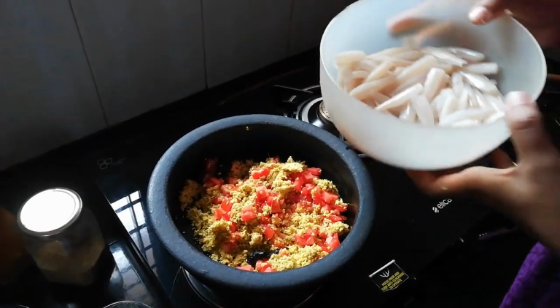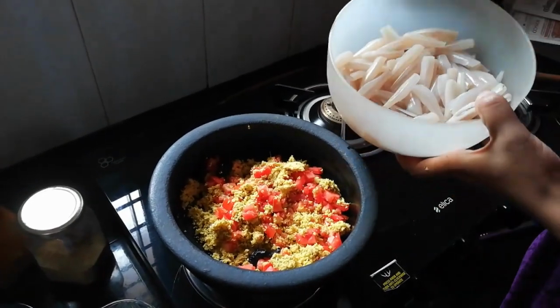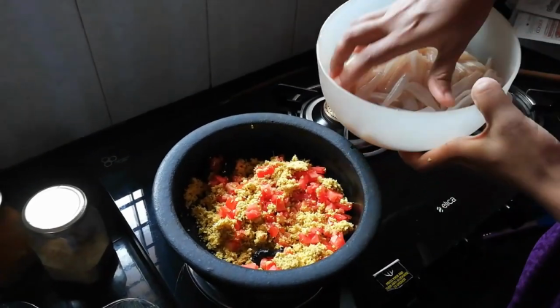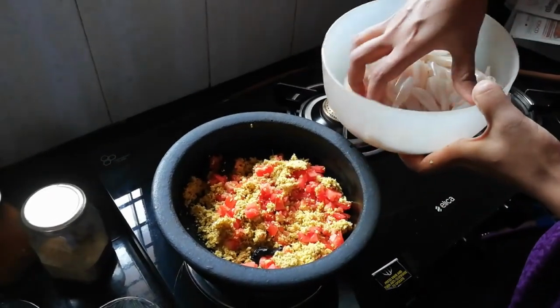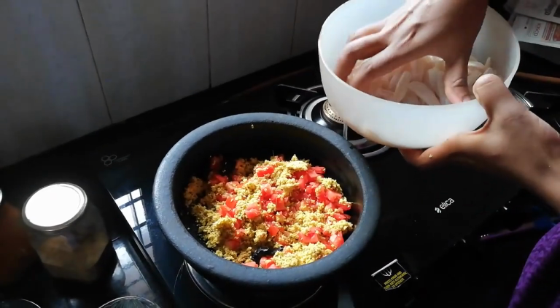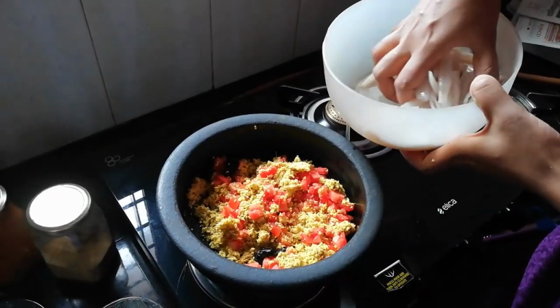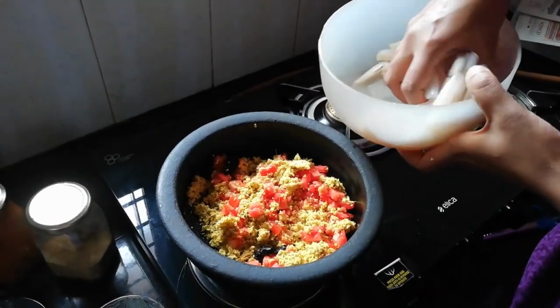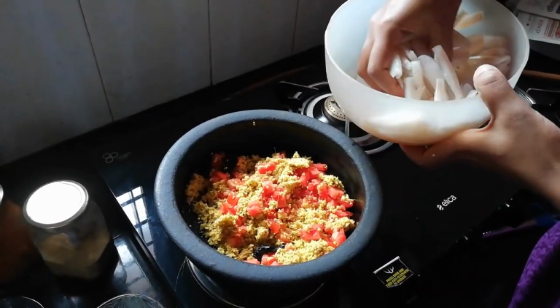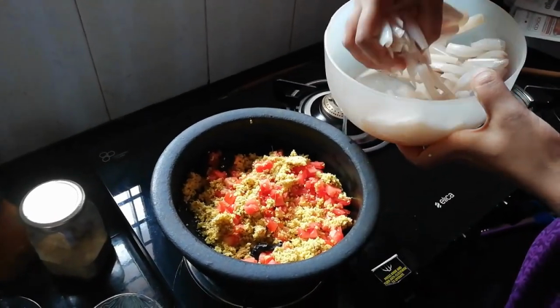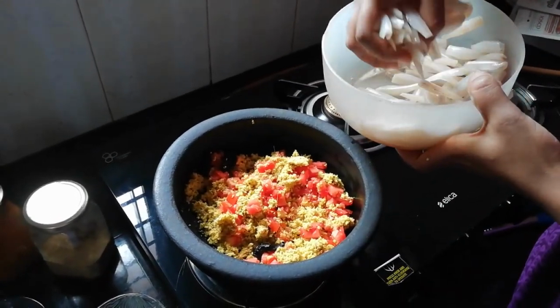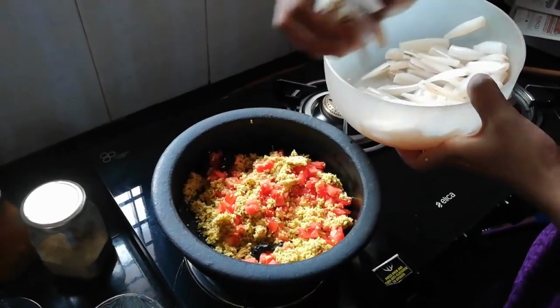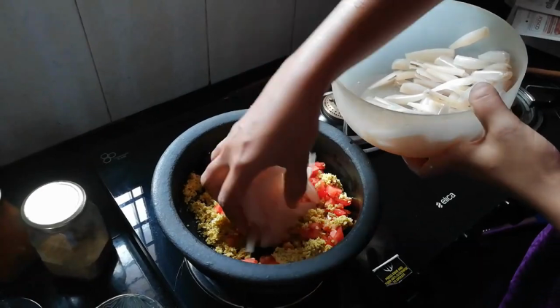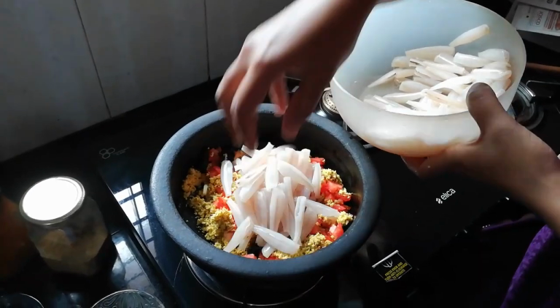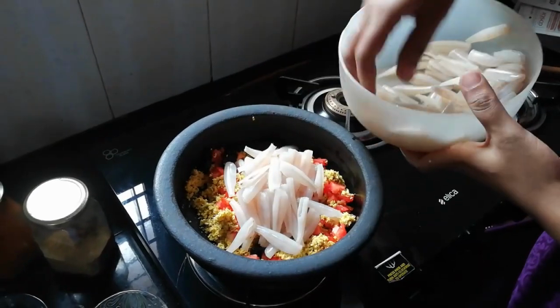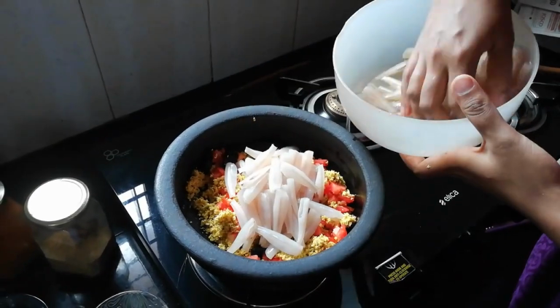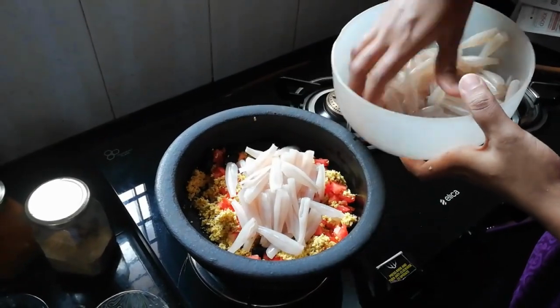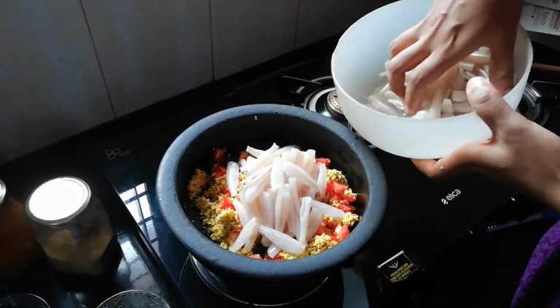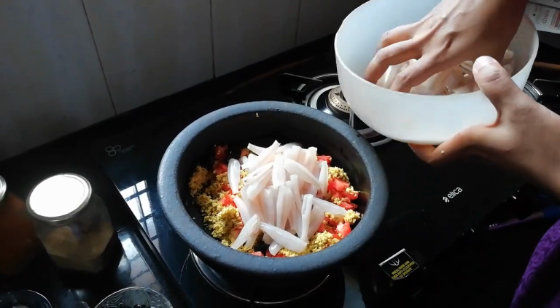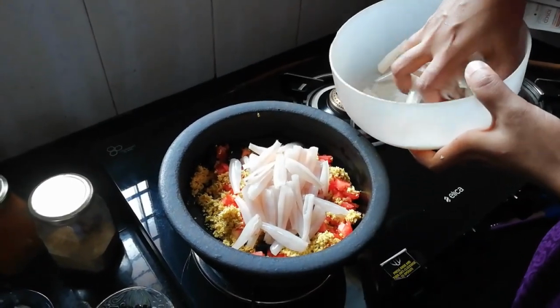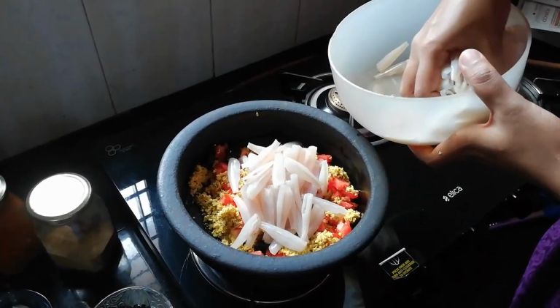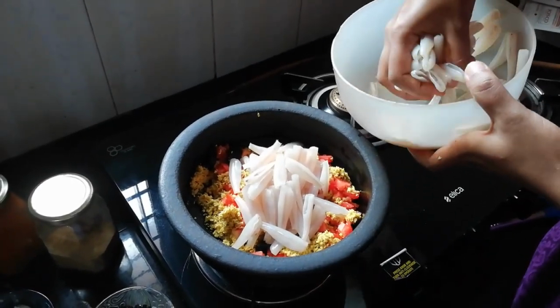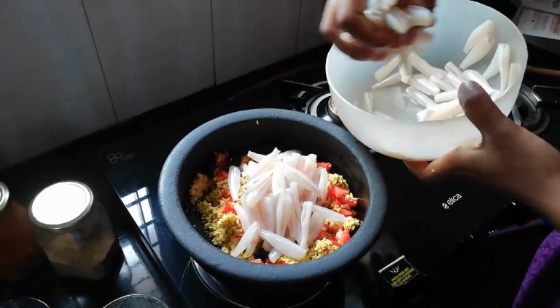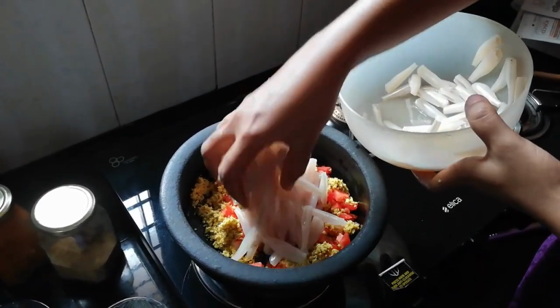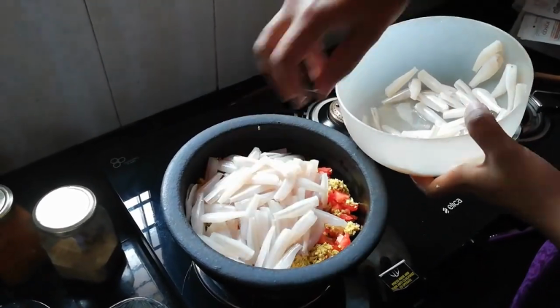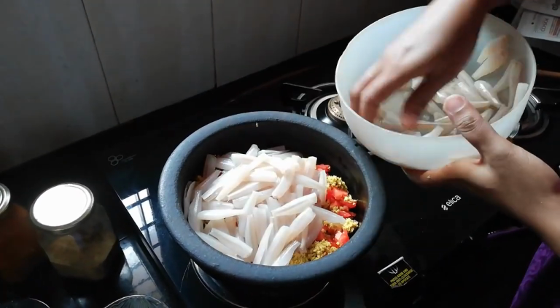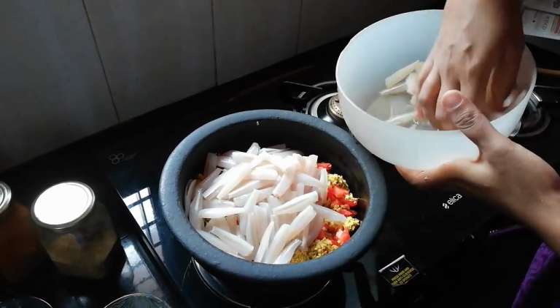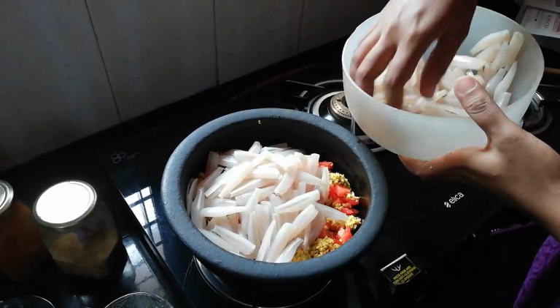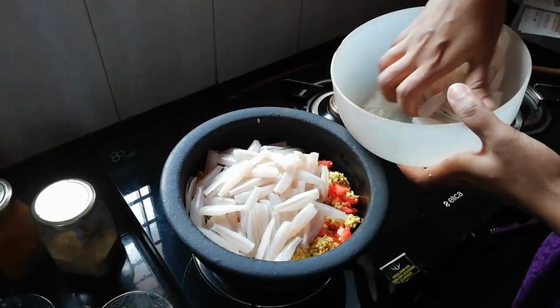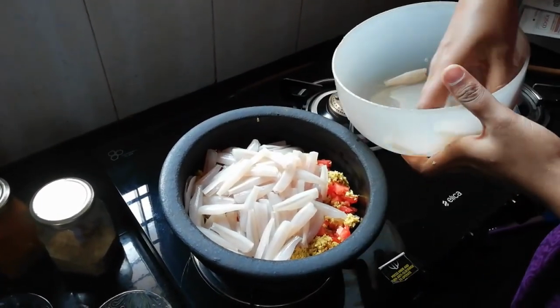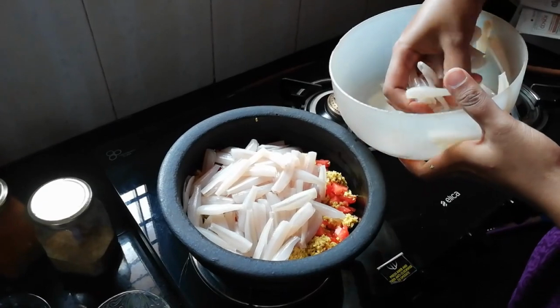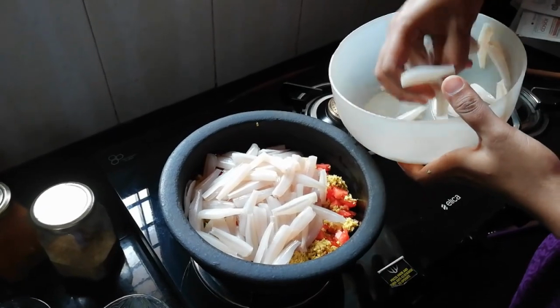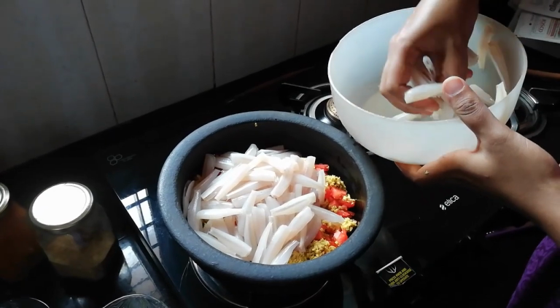After a while, we are going to add the thakkali. We will add the thakkali.